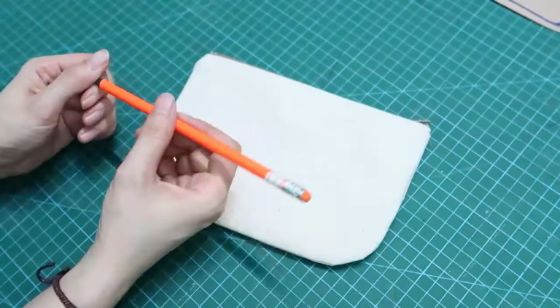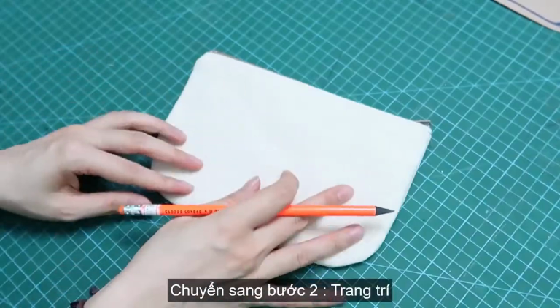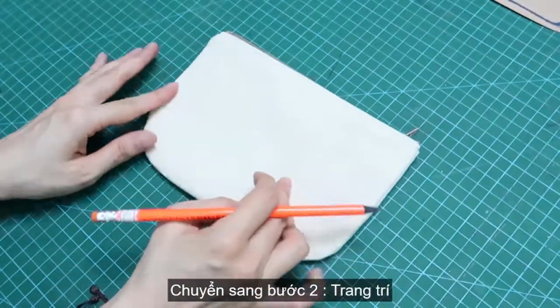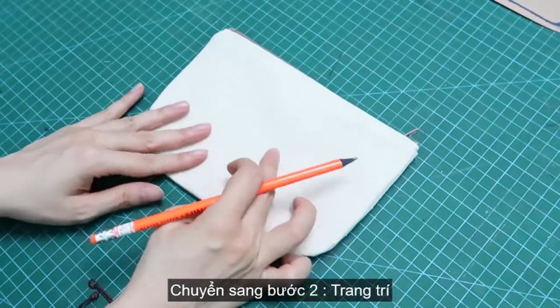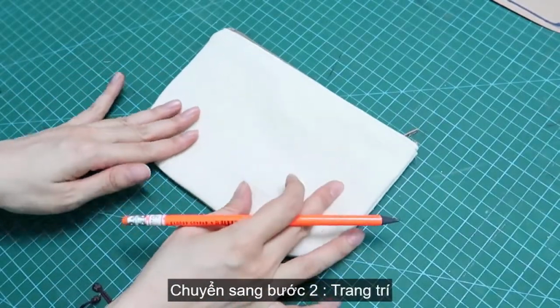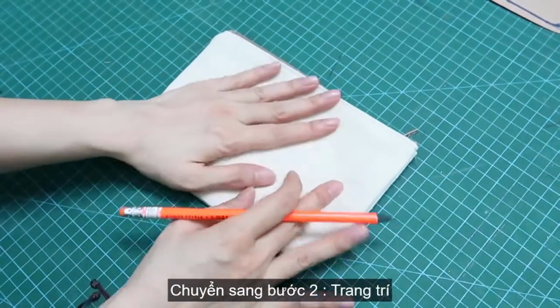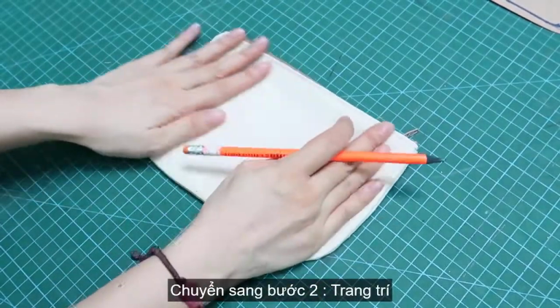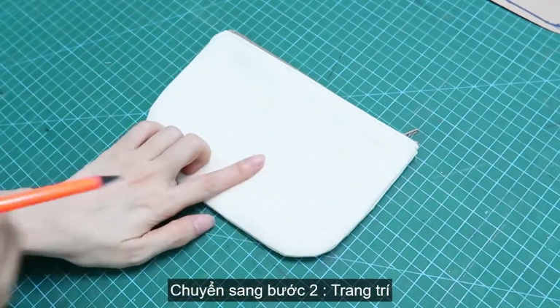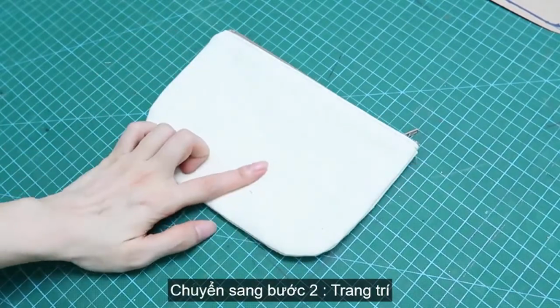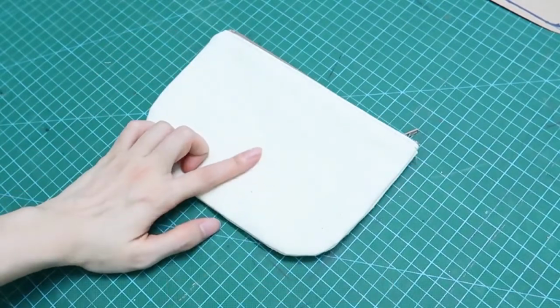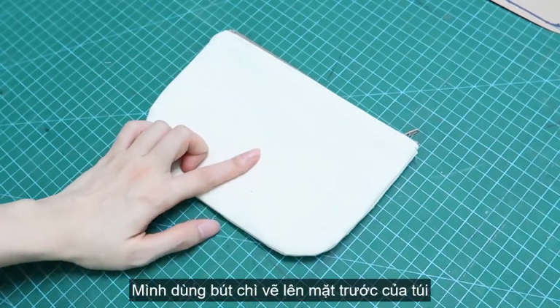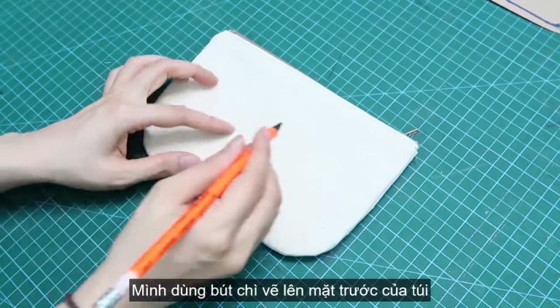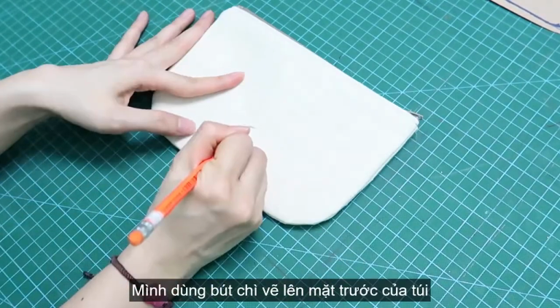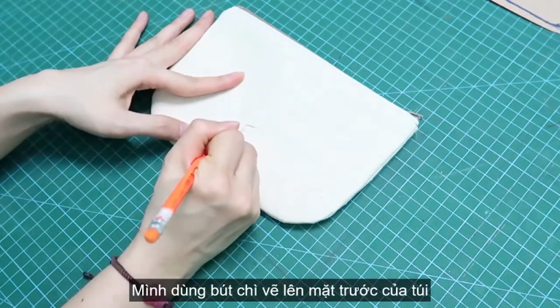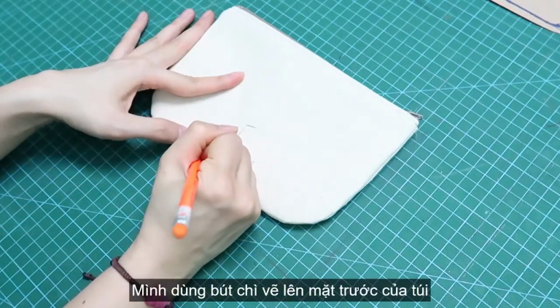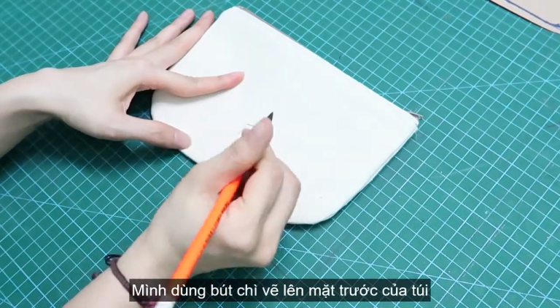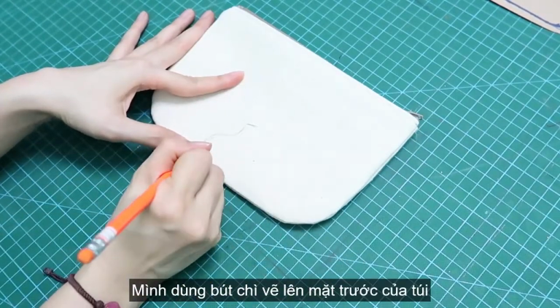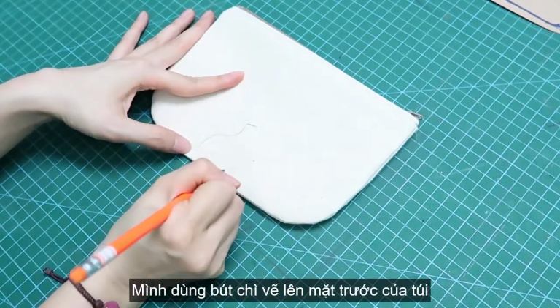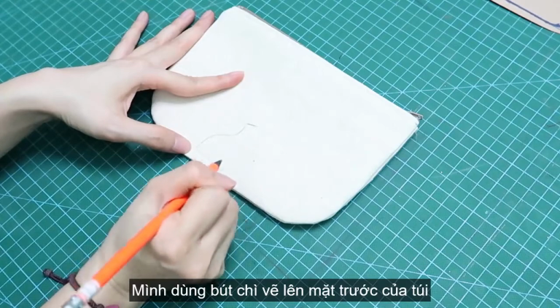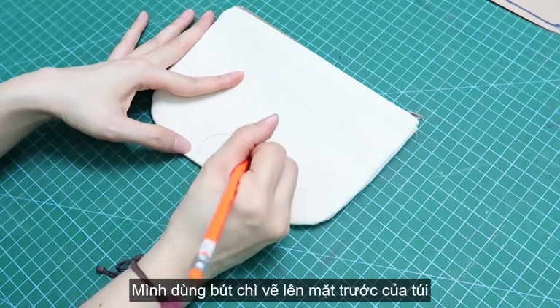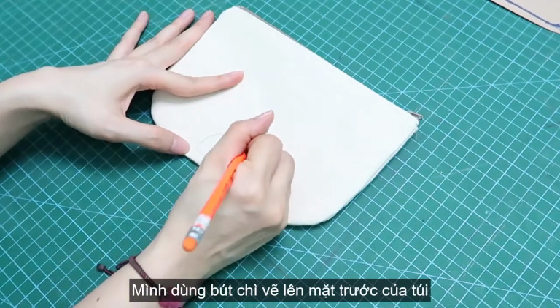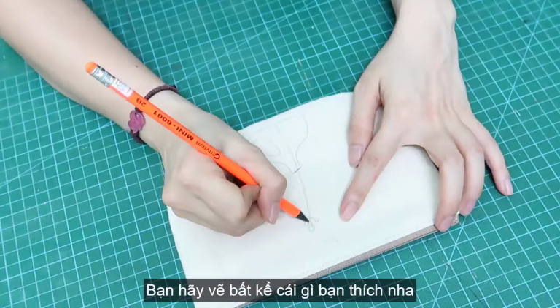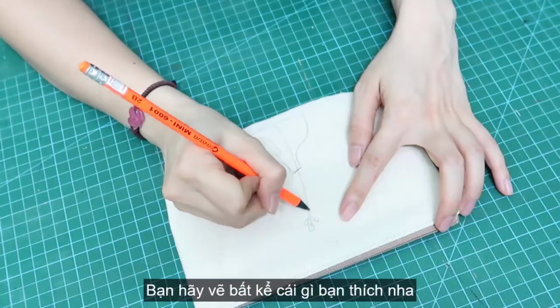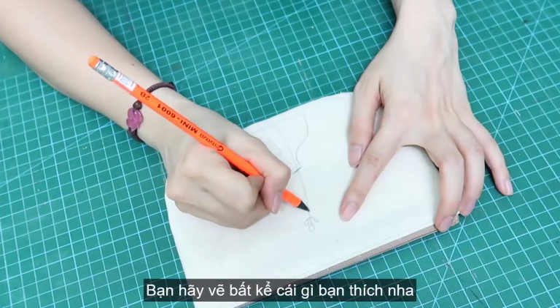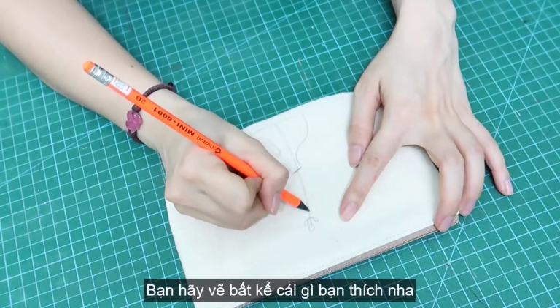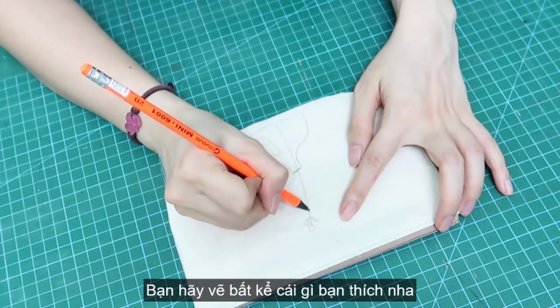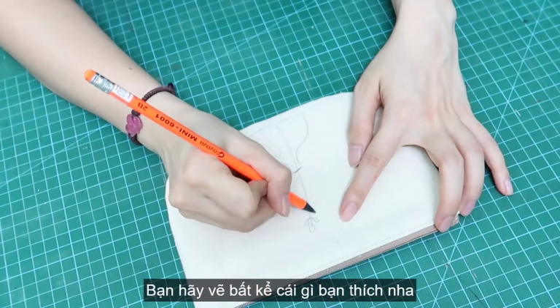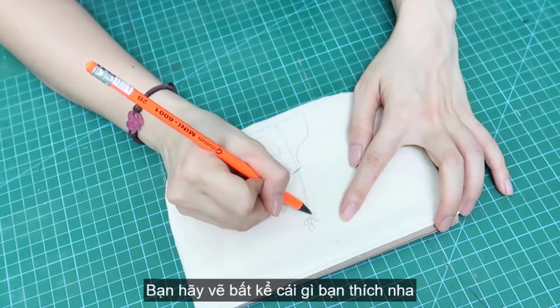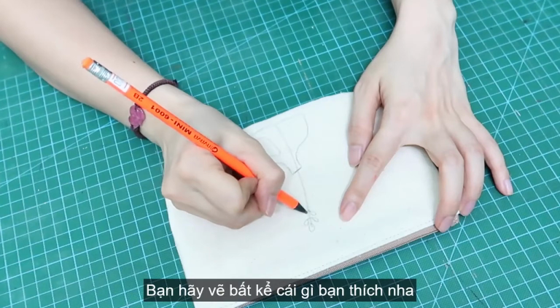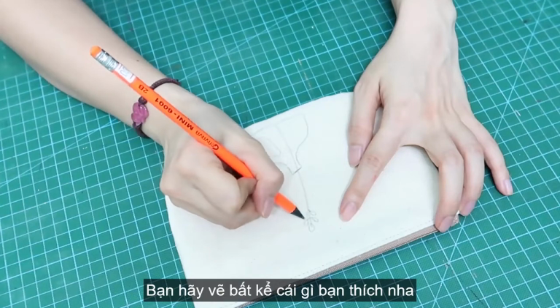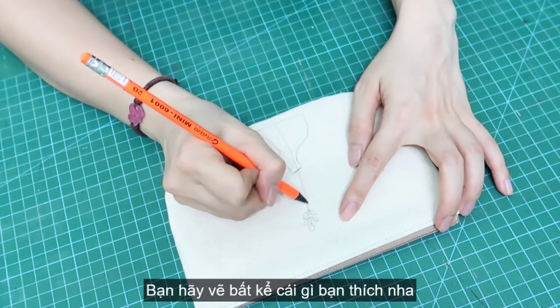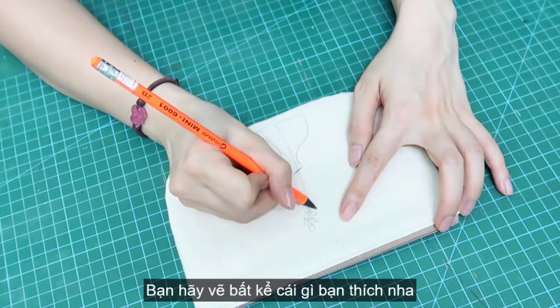I just finished the zipper pouch. Moving on to part 2. I'm going to use a pencil to draw something on the front side. And of course, please draw anything you want. I'm drawing three faces with these branches.